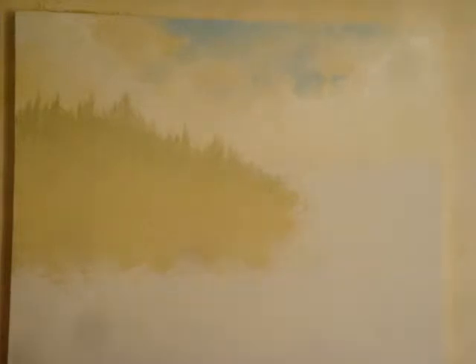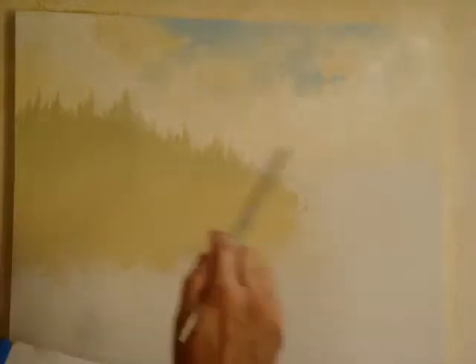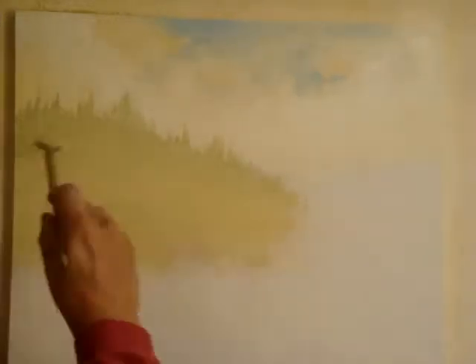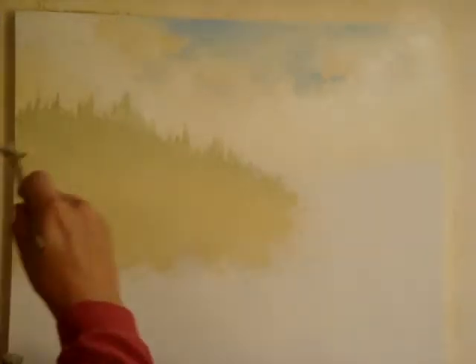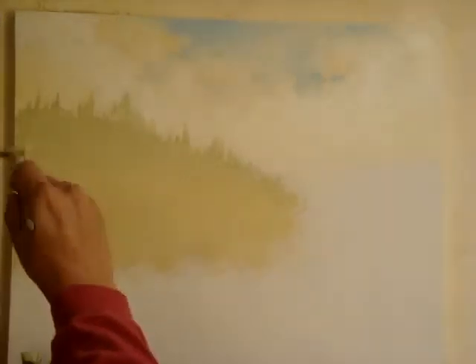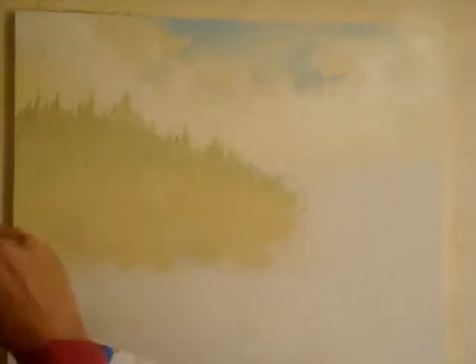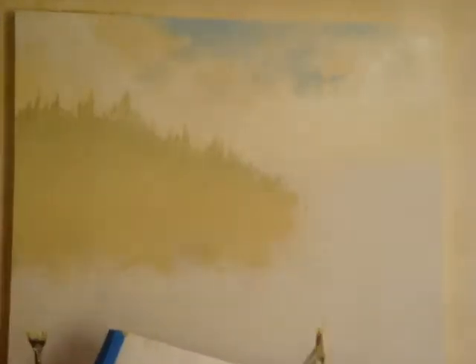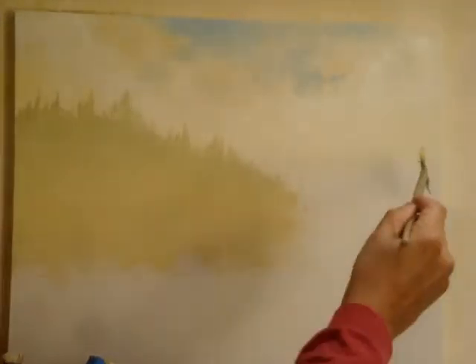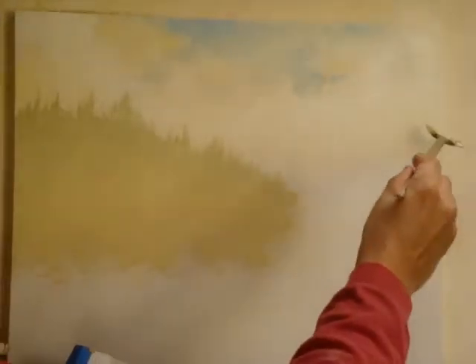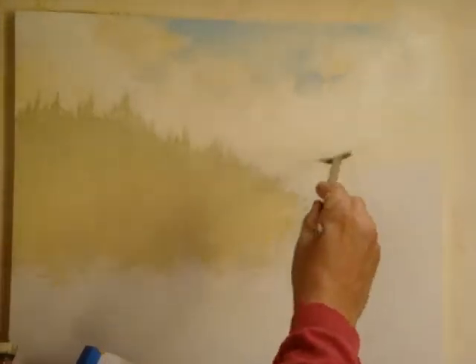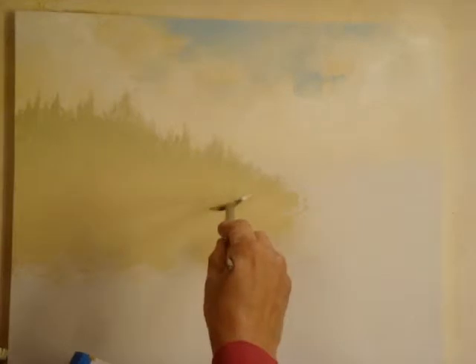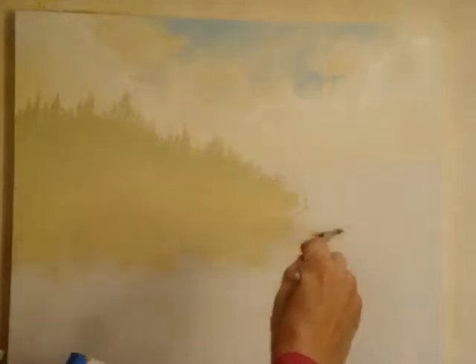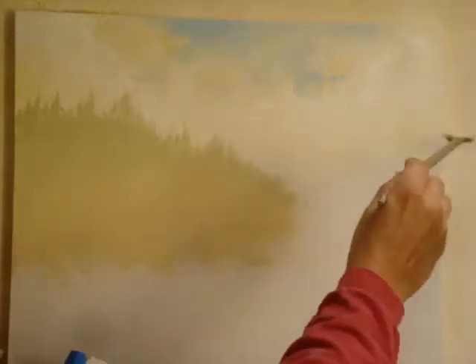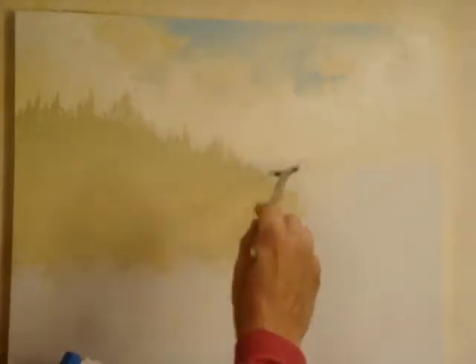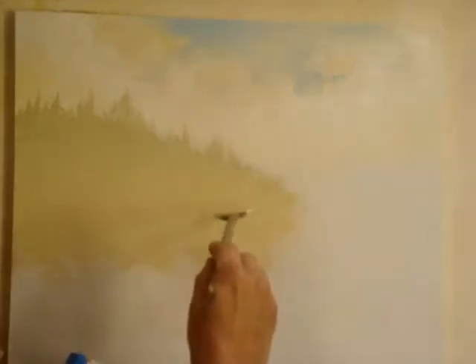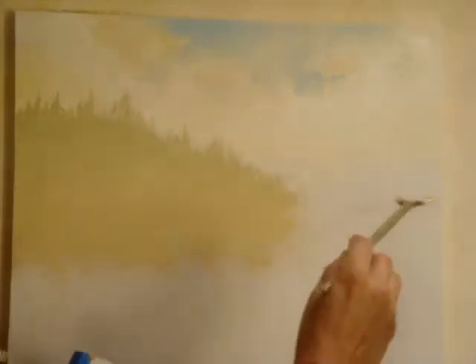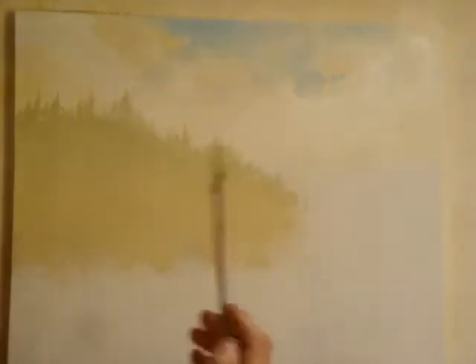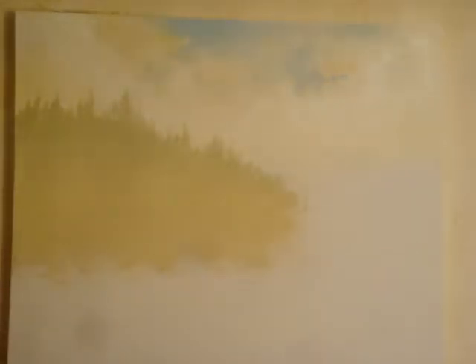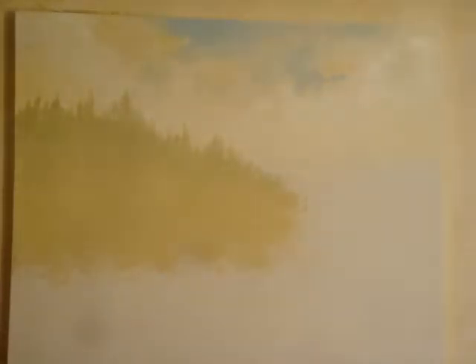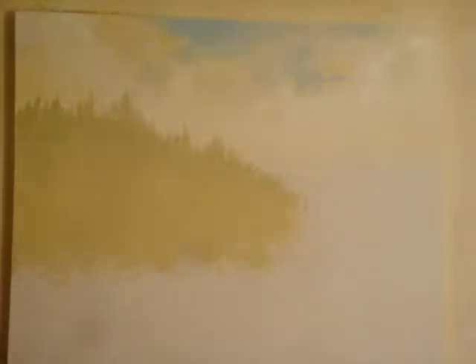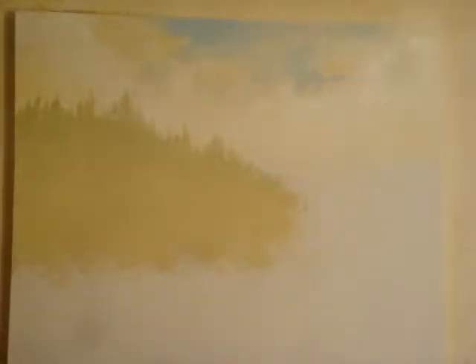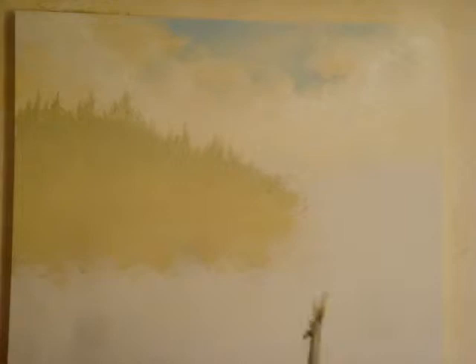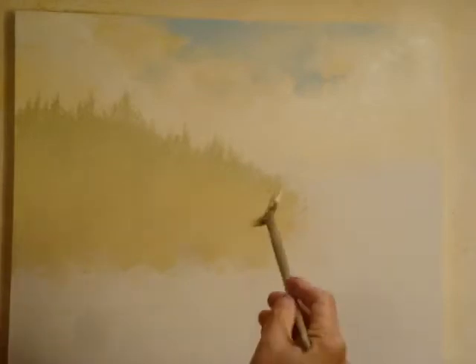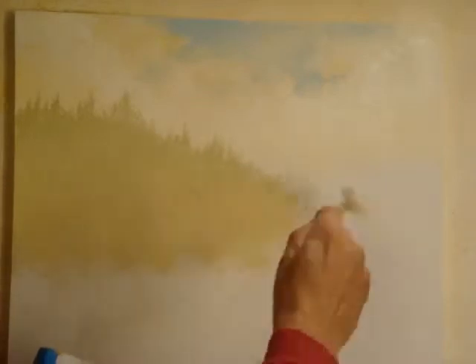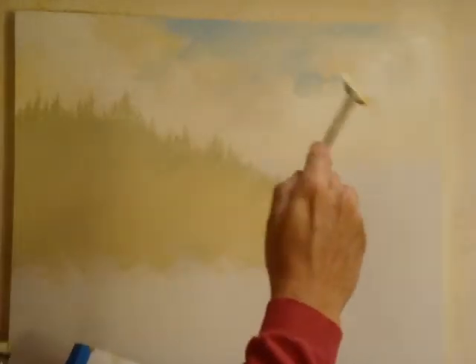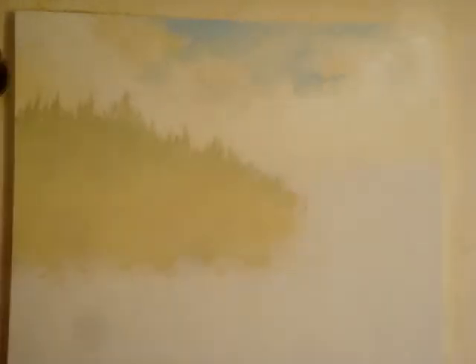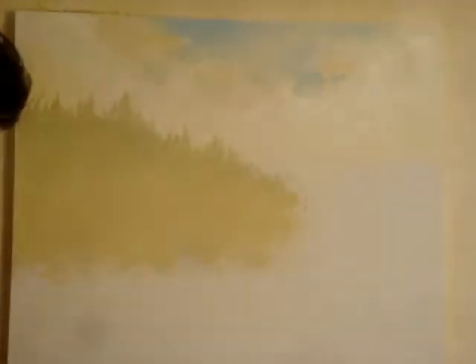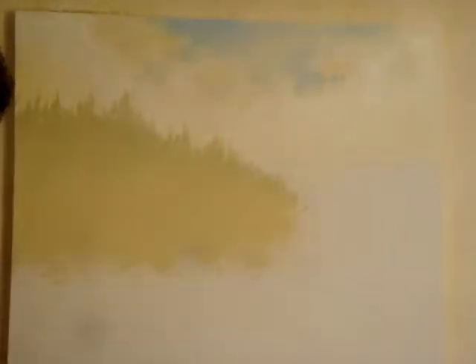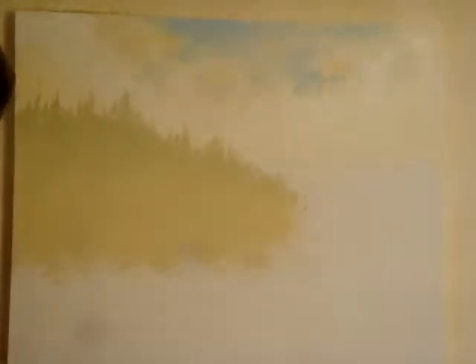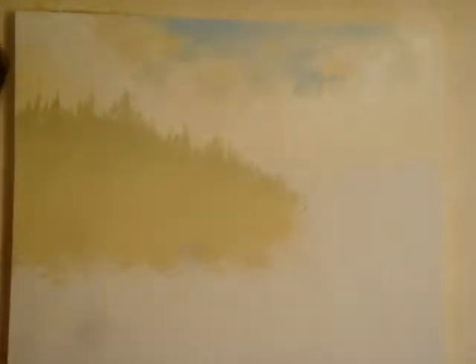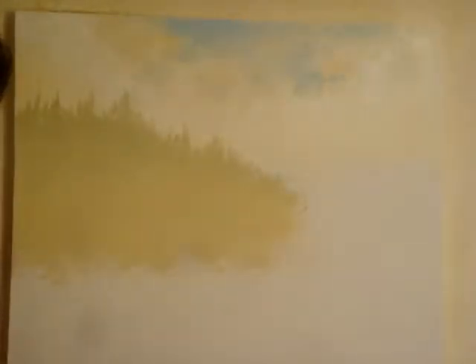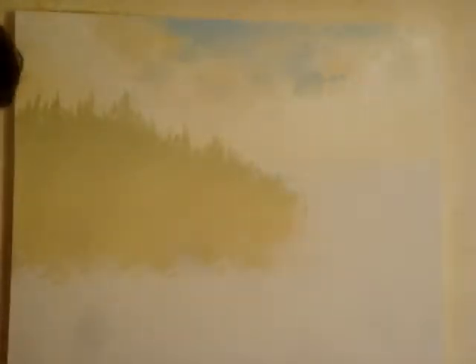Then the next step. There's the farthest back mountains done. Now we're going to bring in a little closer layer. You should have a sketch before you do — I just make it up as I go, but as a beginner, you should have a sketch.